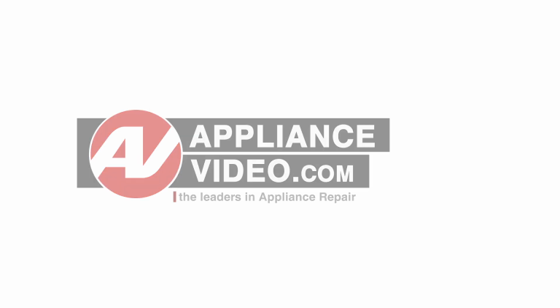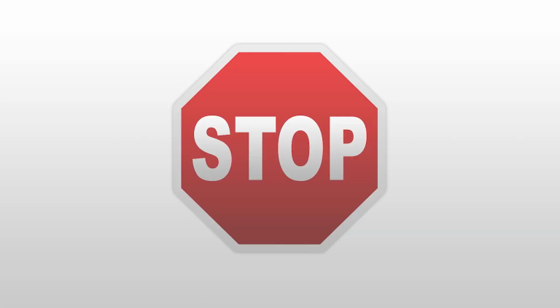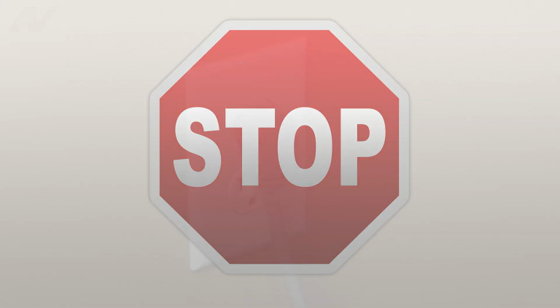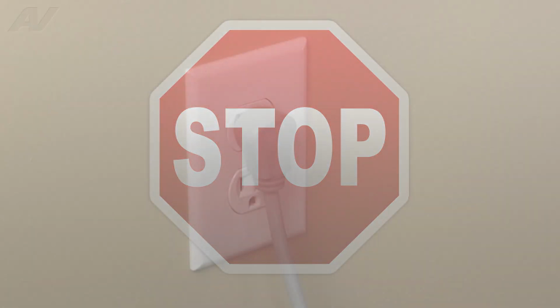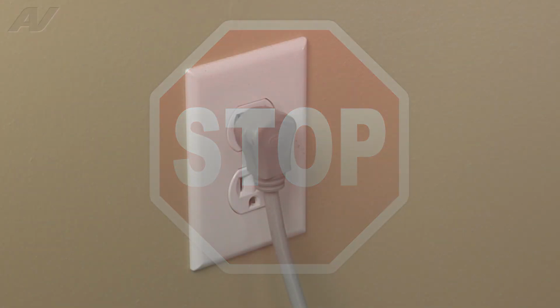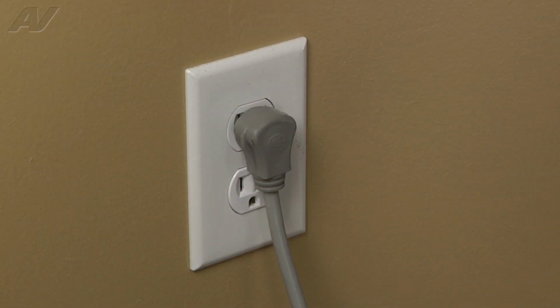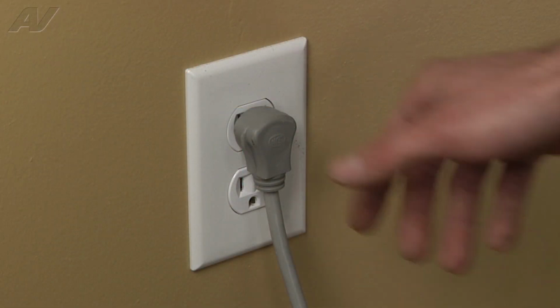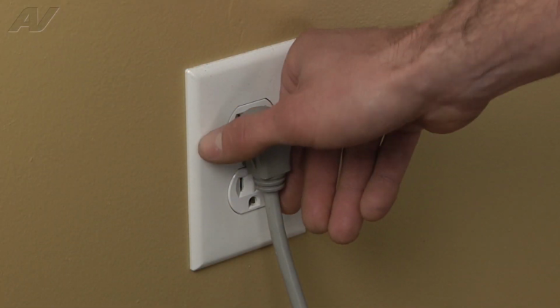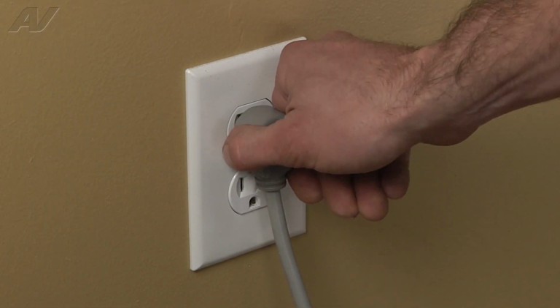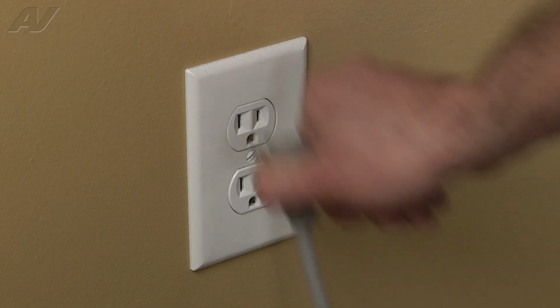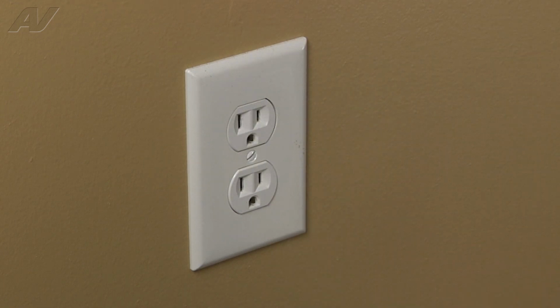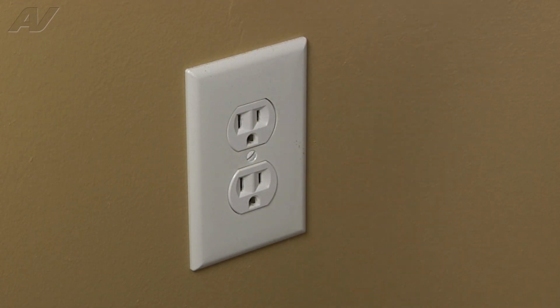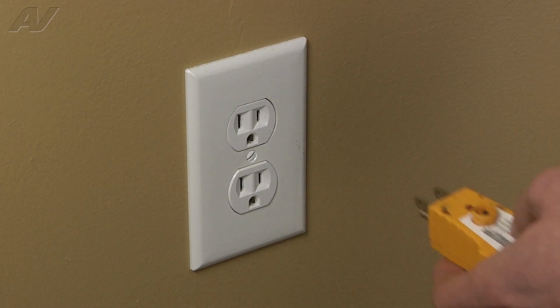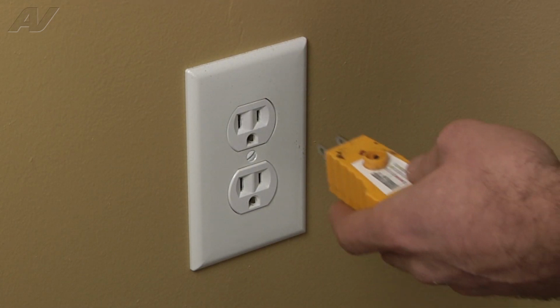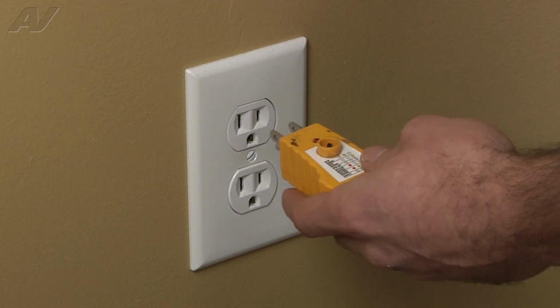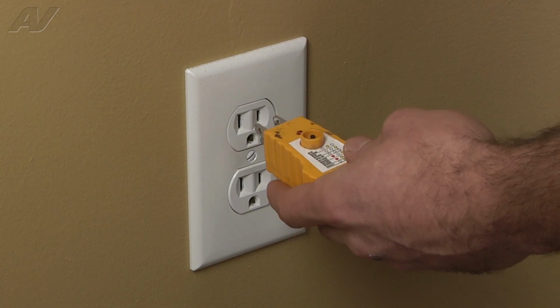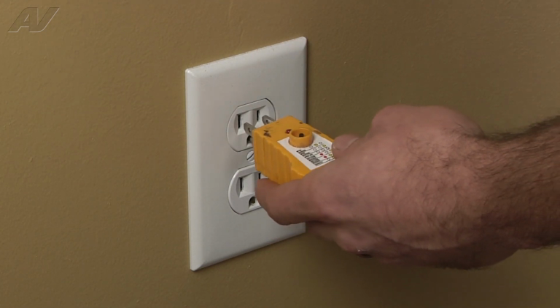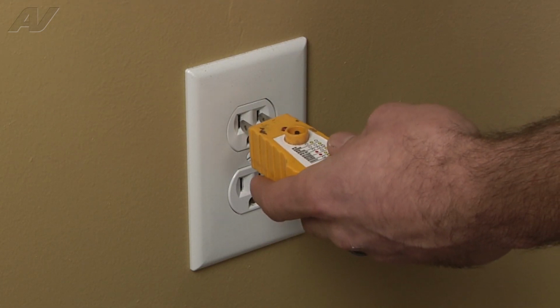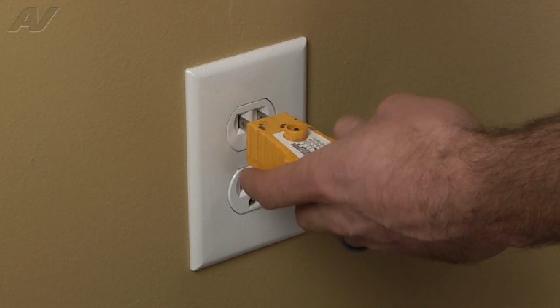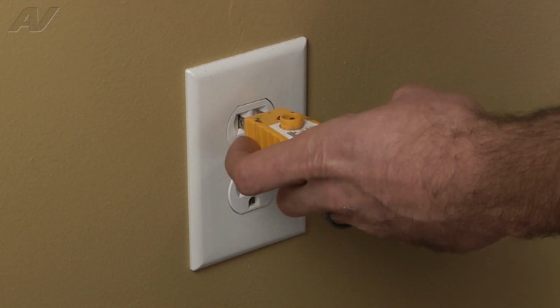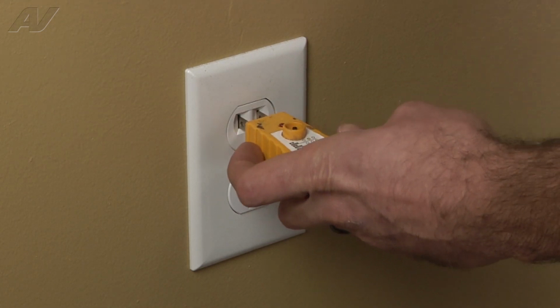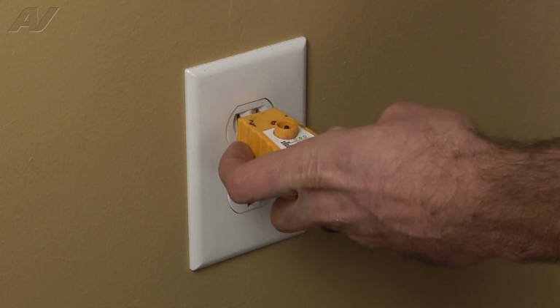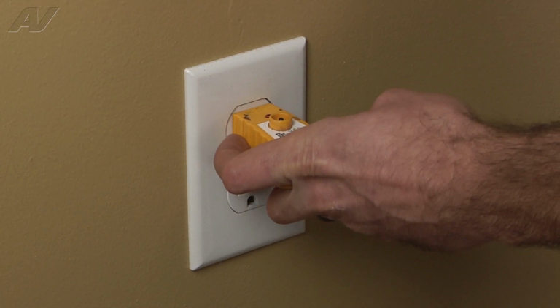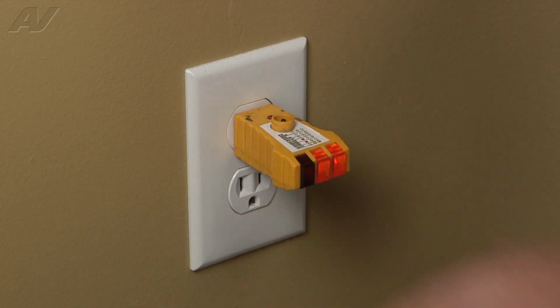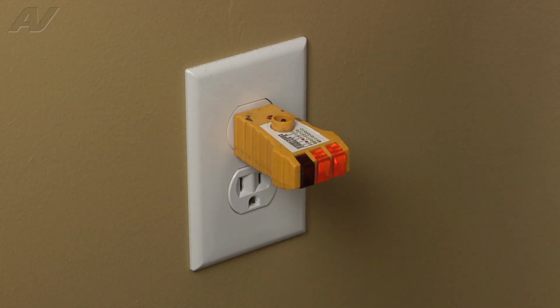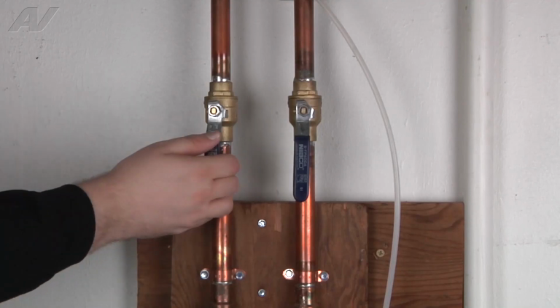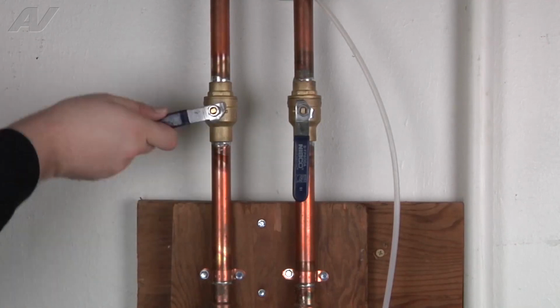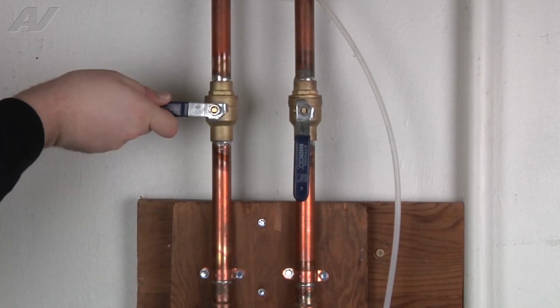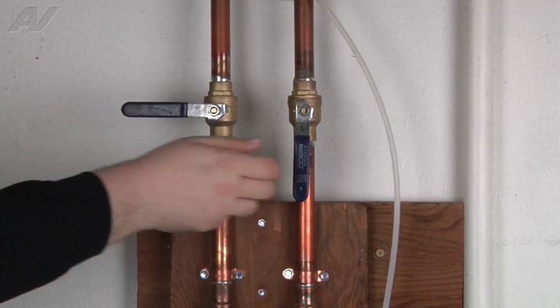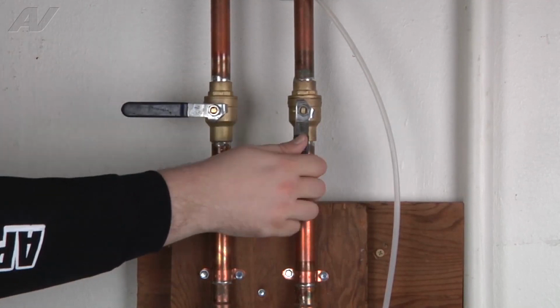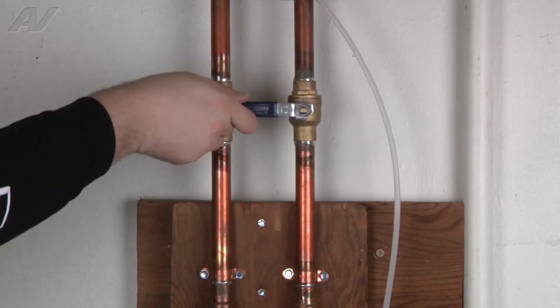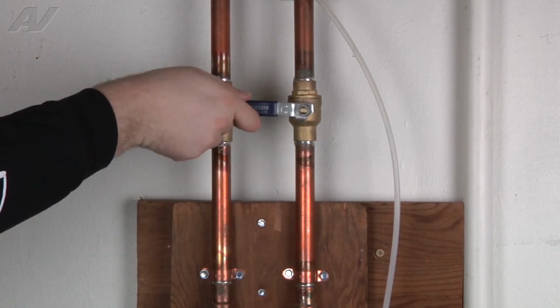Stop! Before you begin any repair, unplug the appliance from the wall outlet. It is also recommended that you check for proper voltage. Remember to also turn off the water.